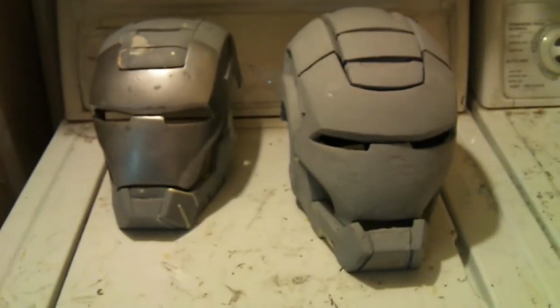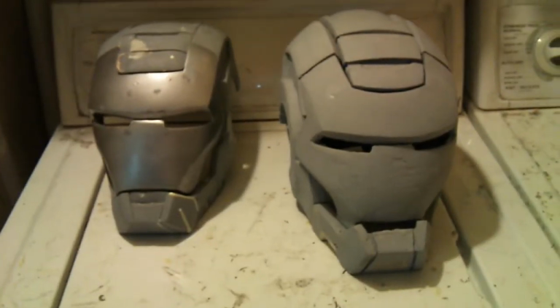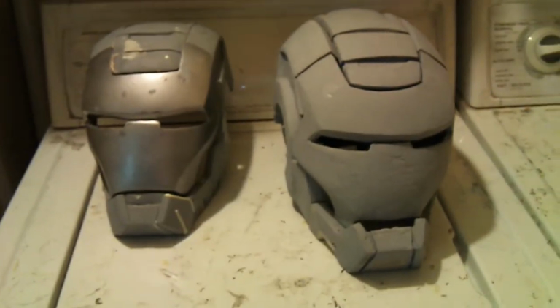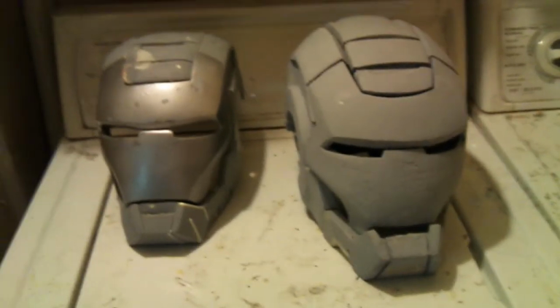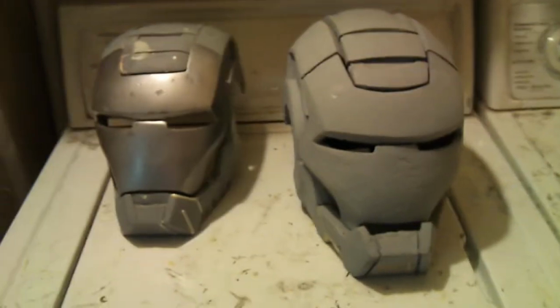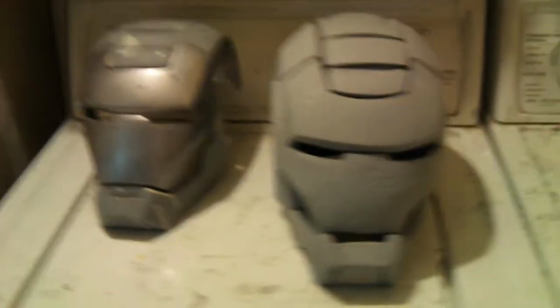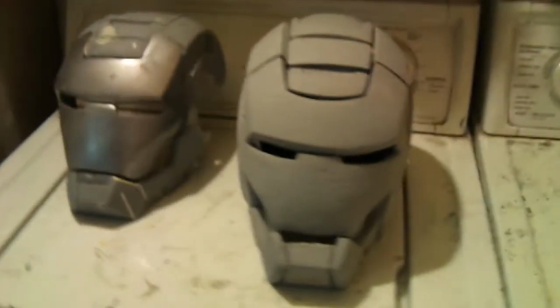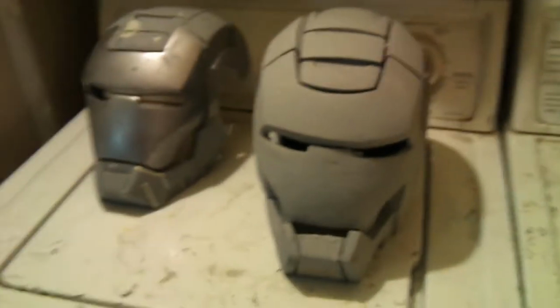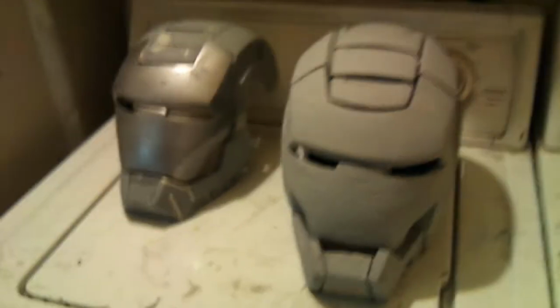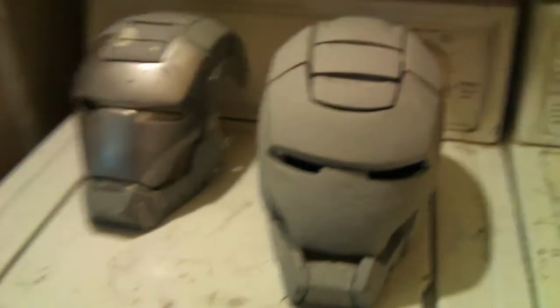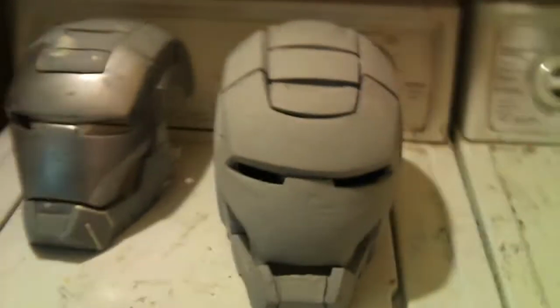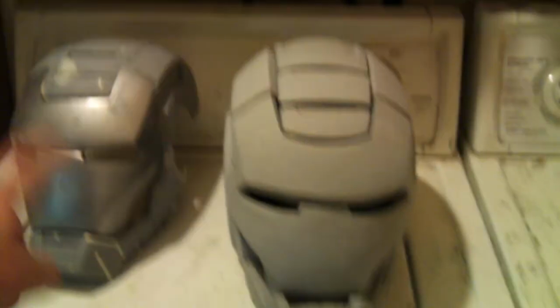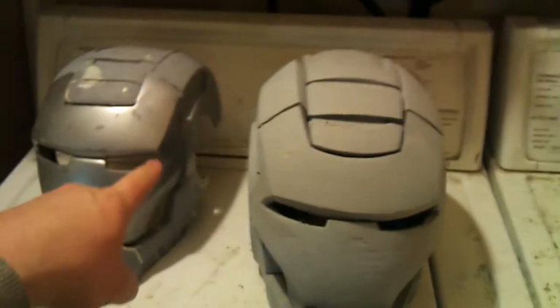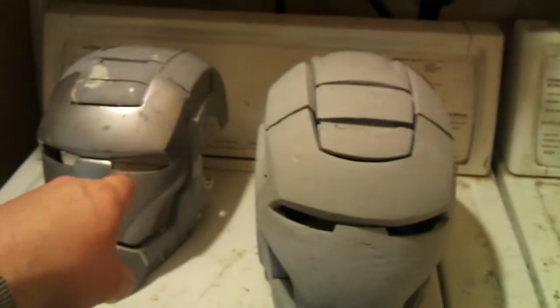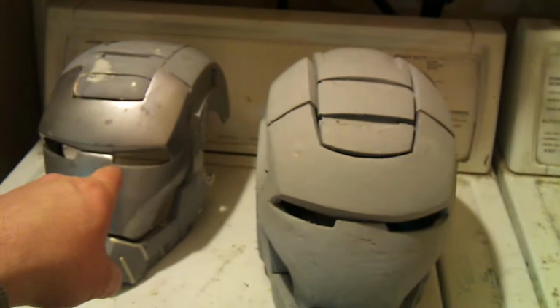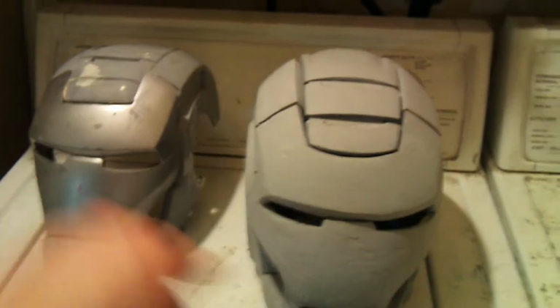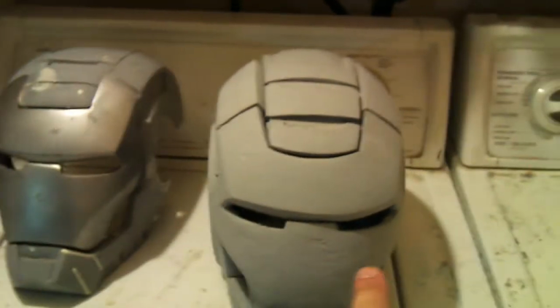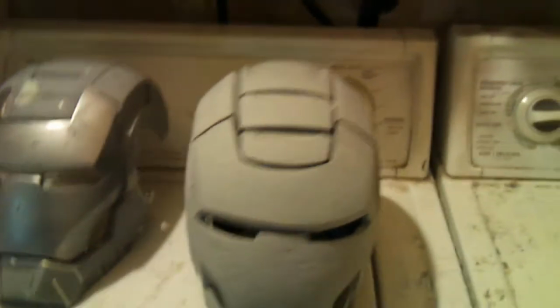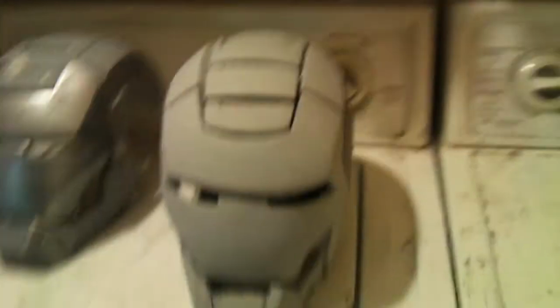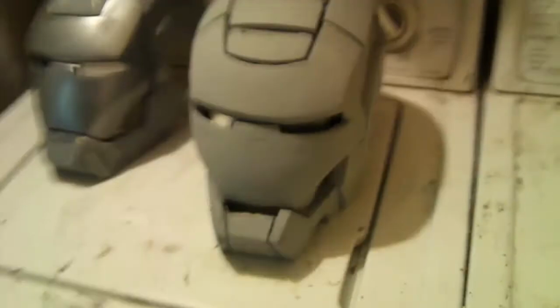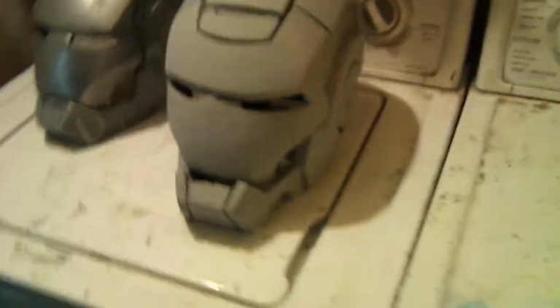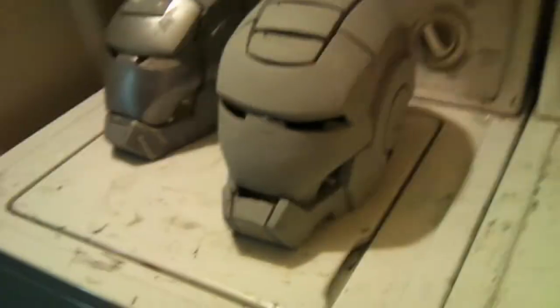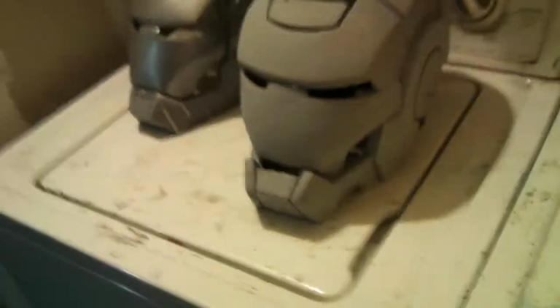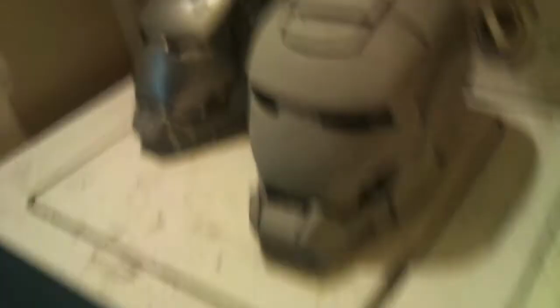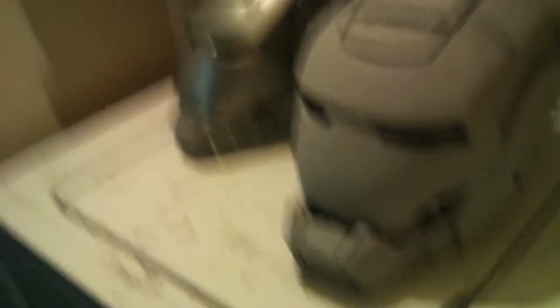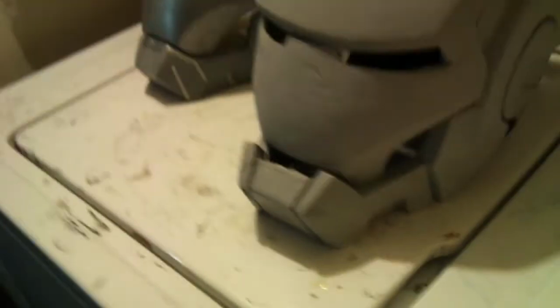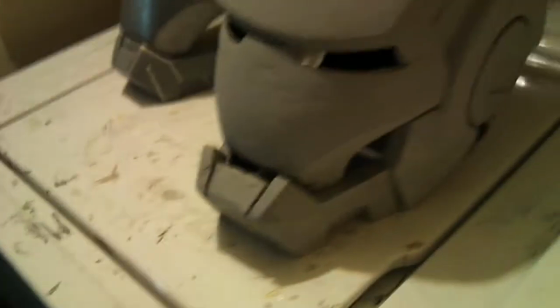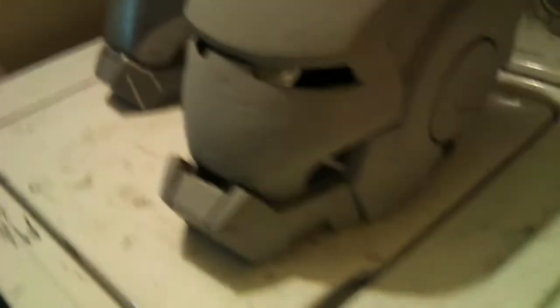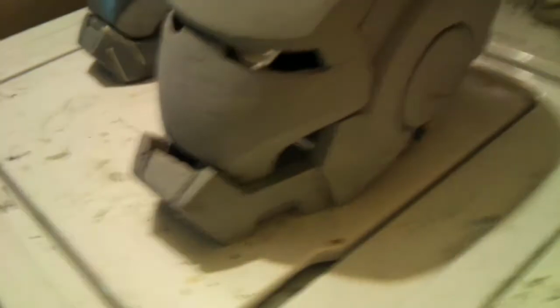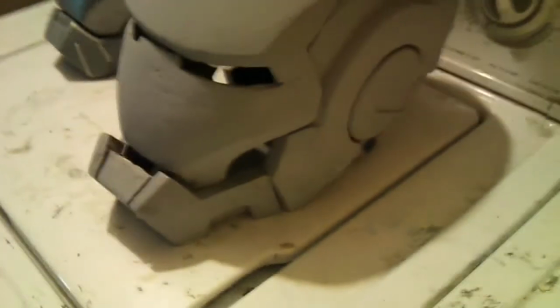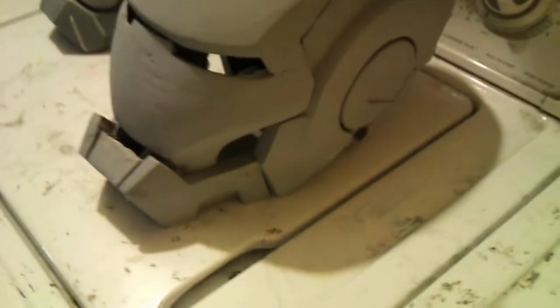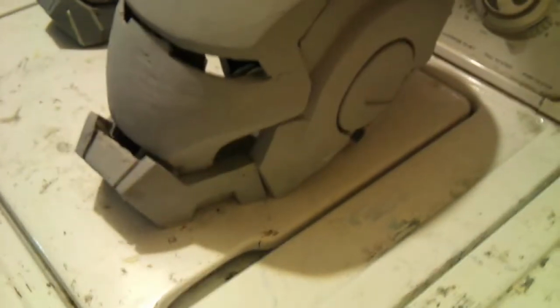Here's a quick update on the War Machine helmet I've been working on. As you can see over here on this side, we have the original one, and then the one I'm working on right now. As you can see, it's pretty close to being done on that side there.